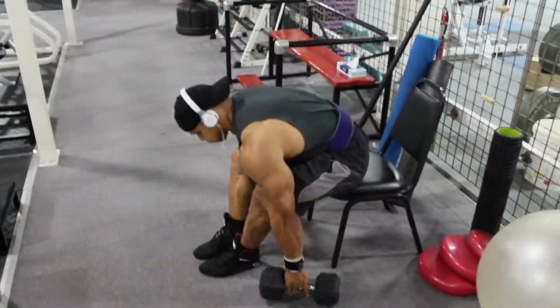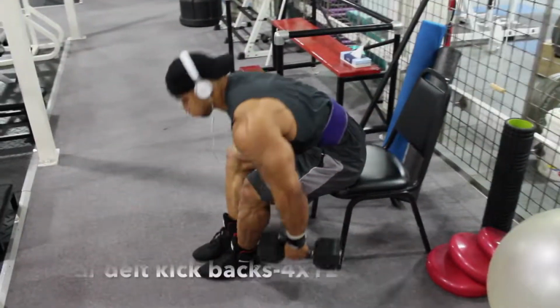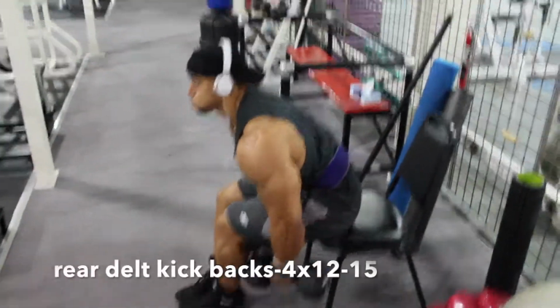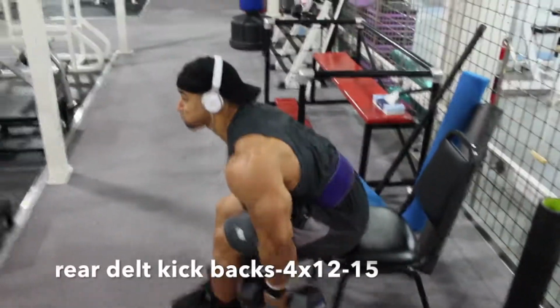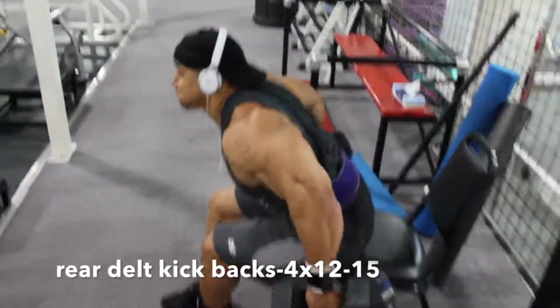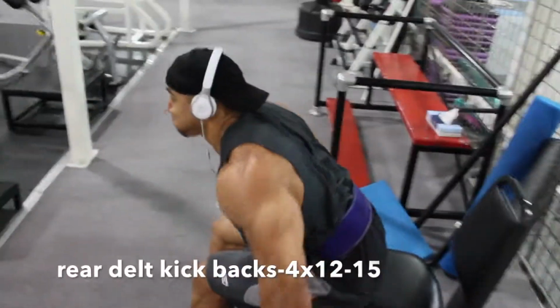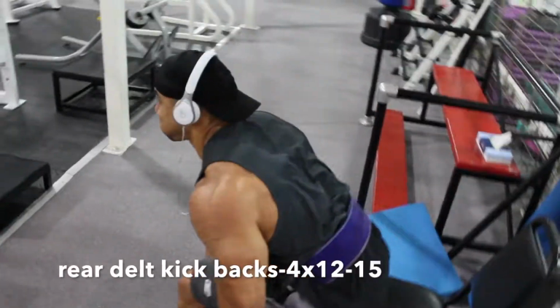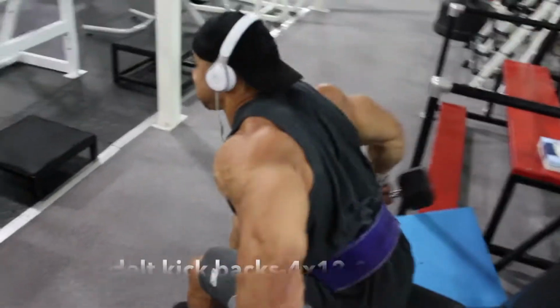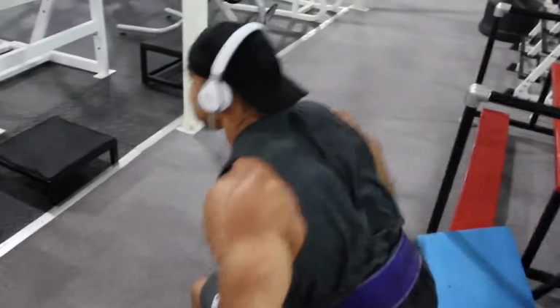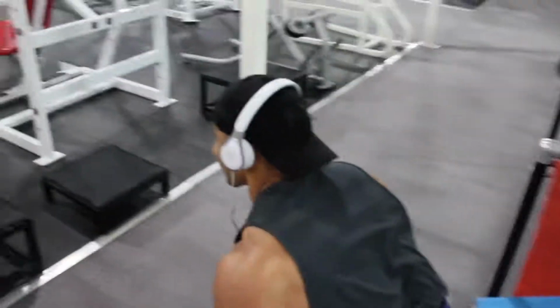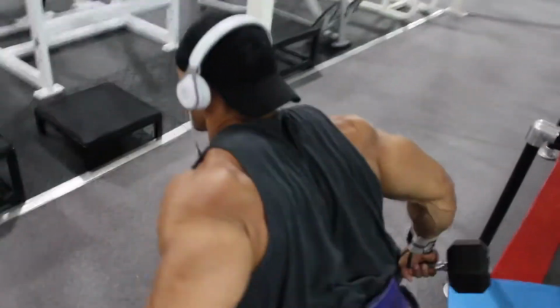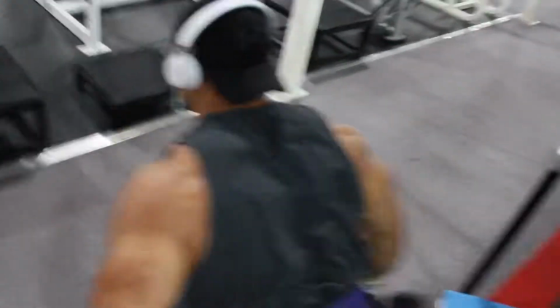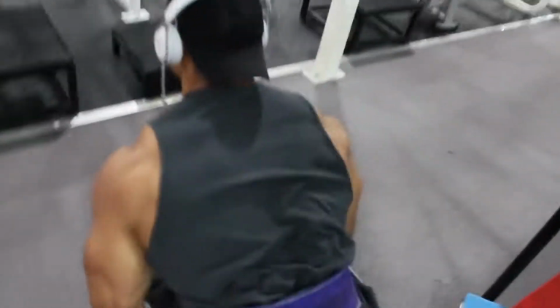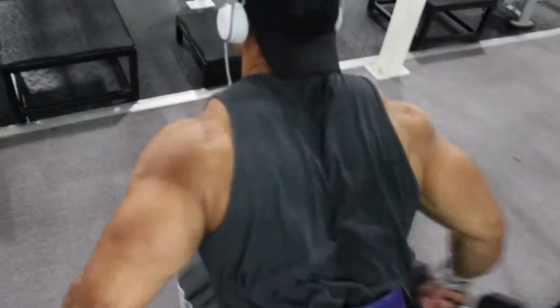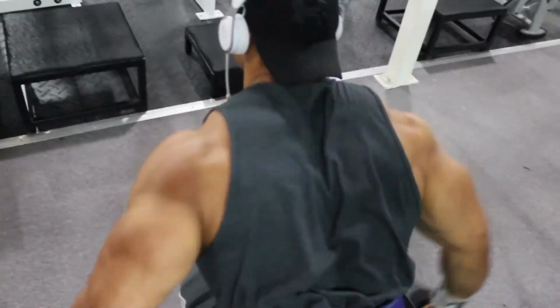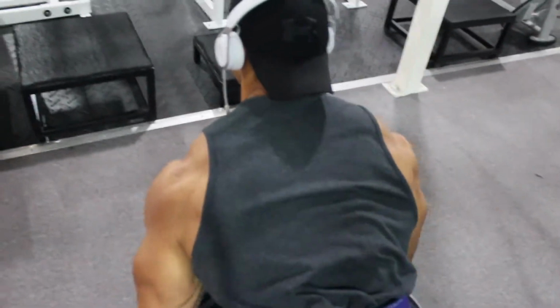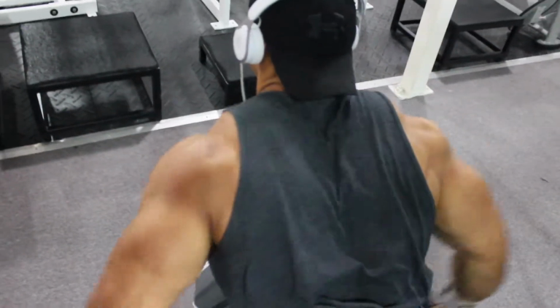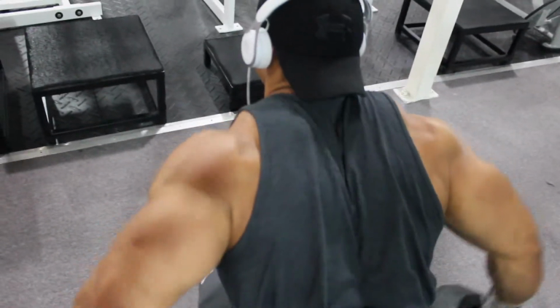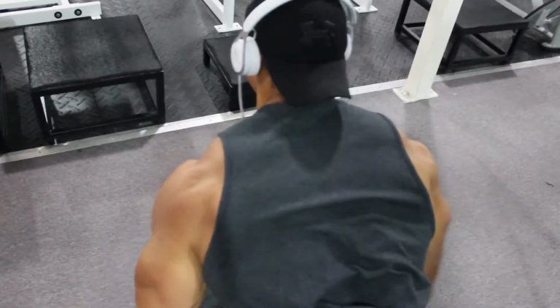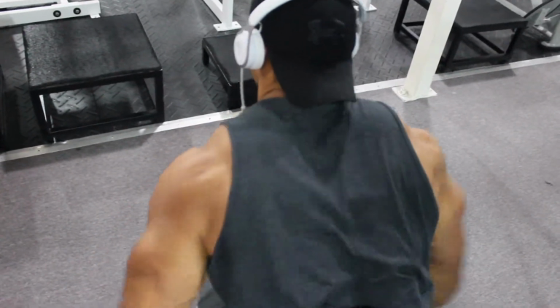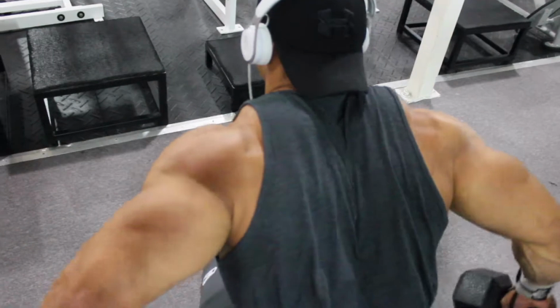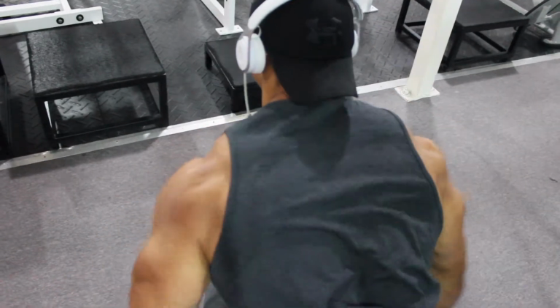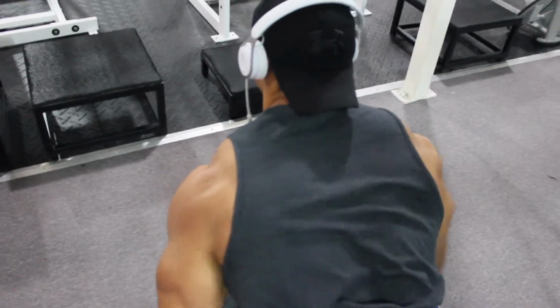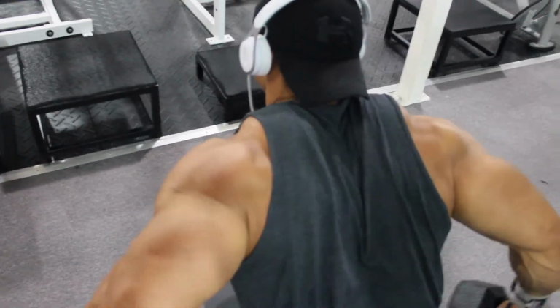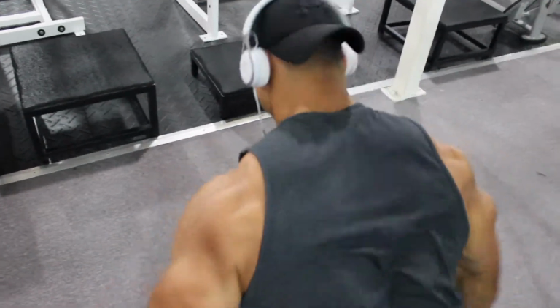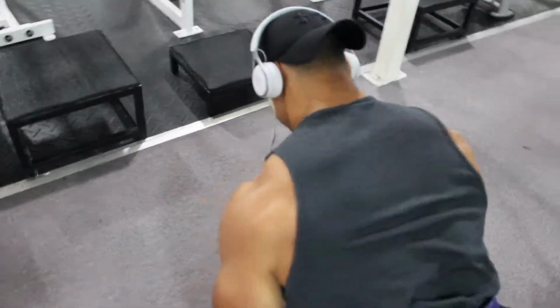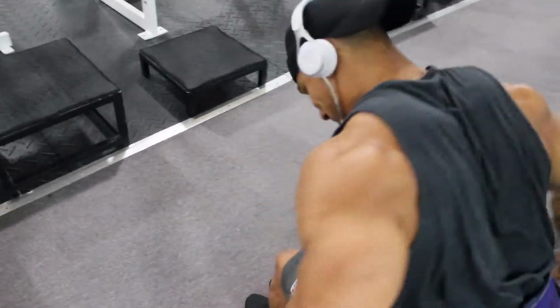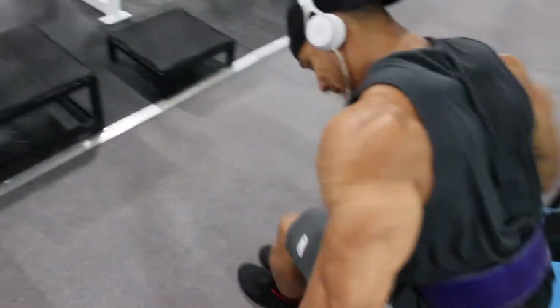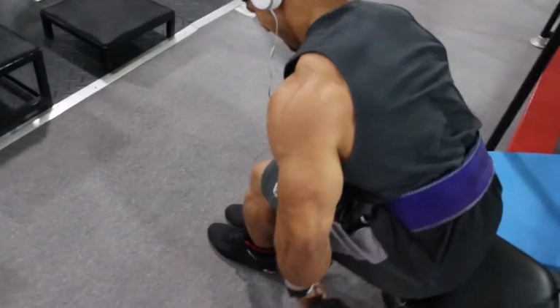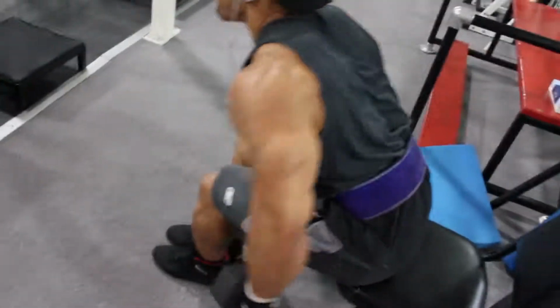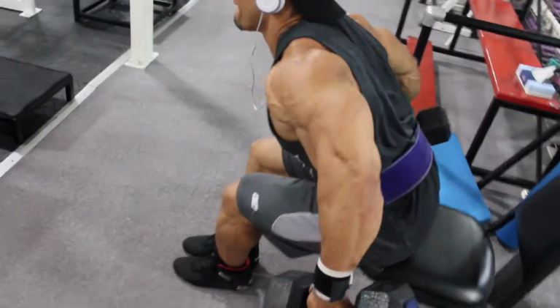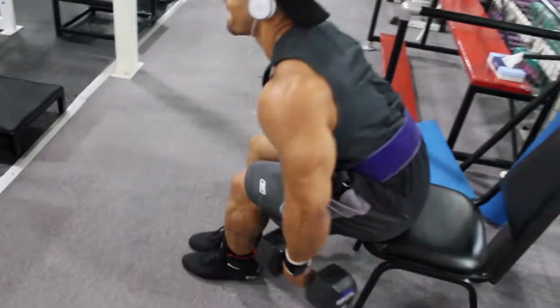Next movement: rear delt kickbacks. Again, targeting those rear delts that are often overlooked. Leading with your elbows.